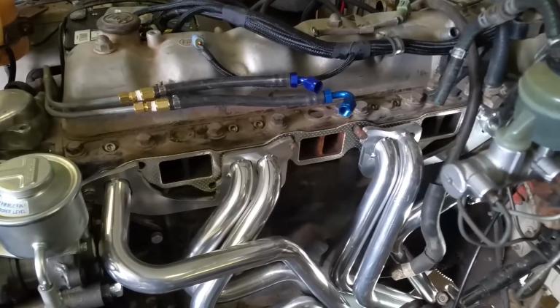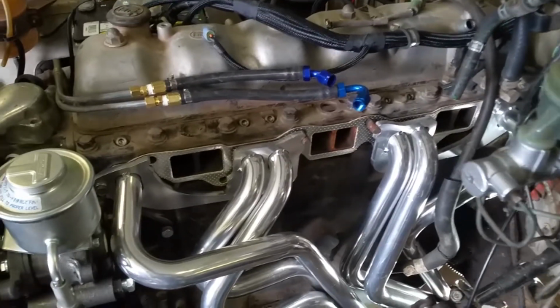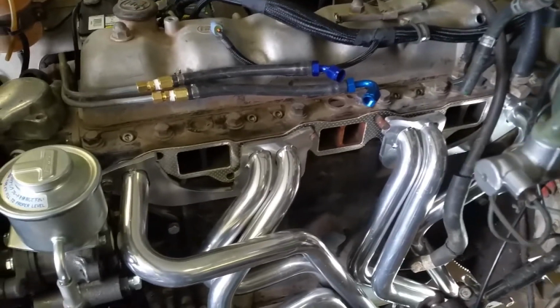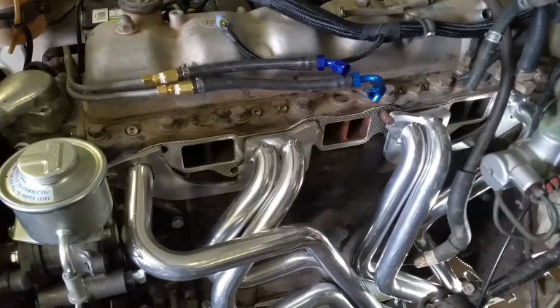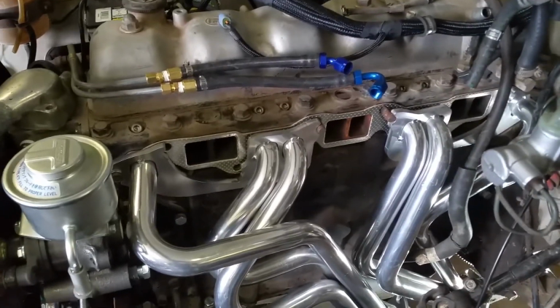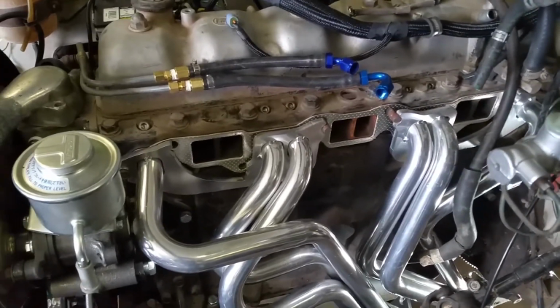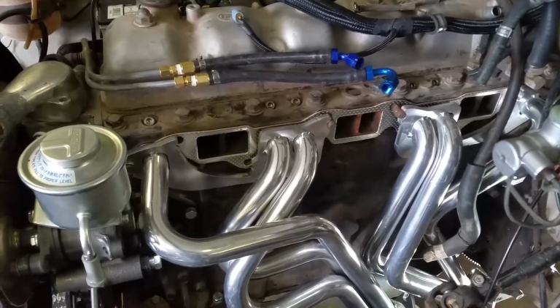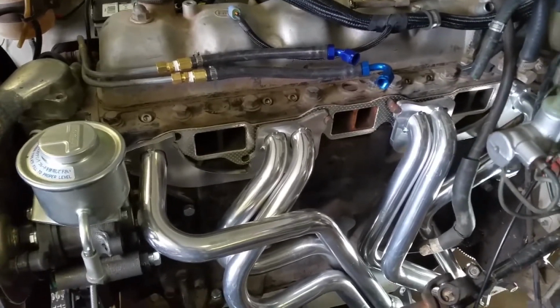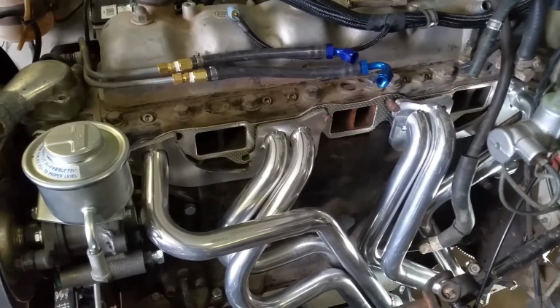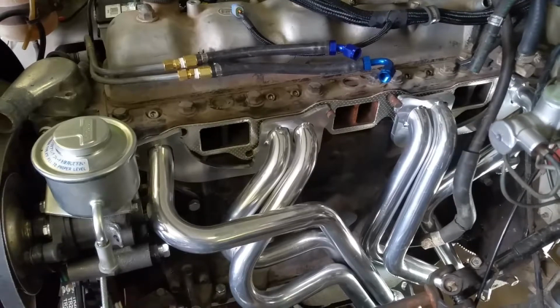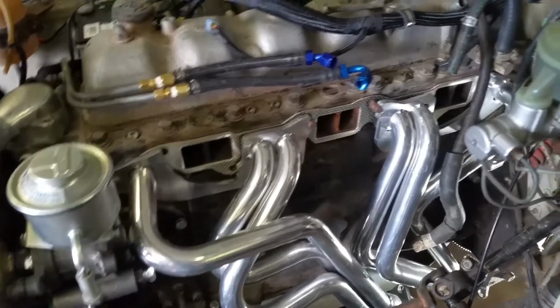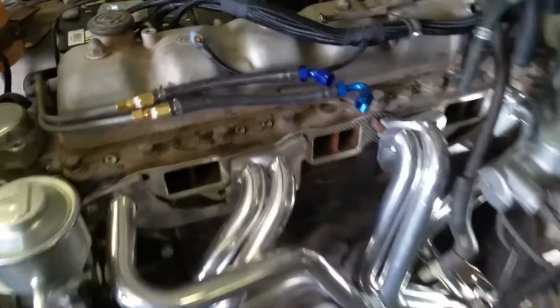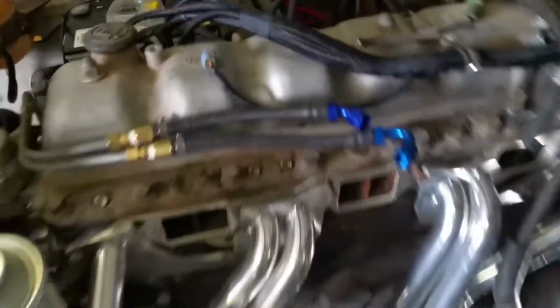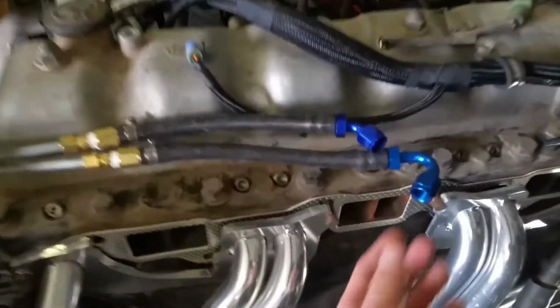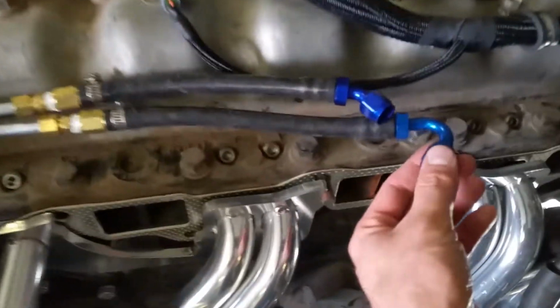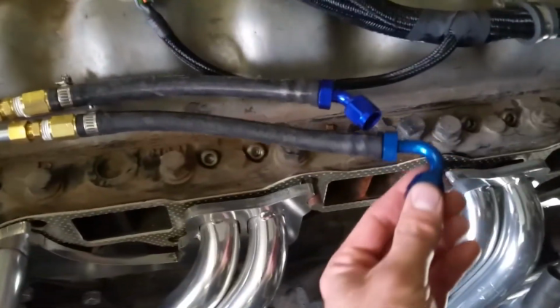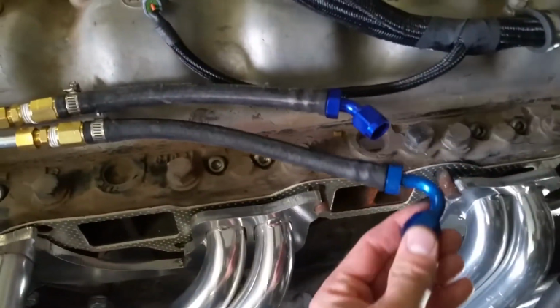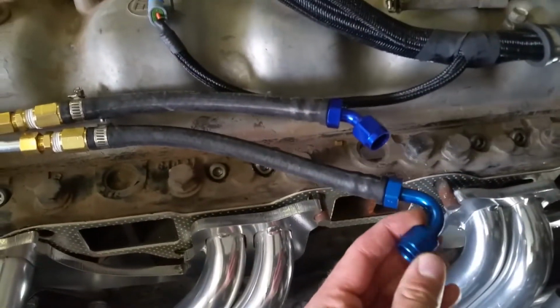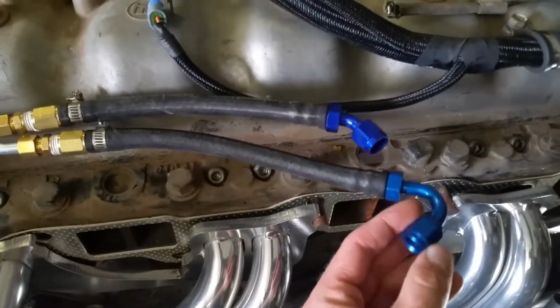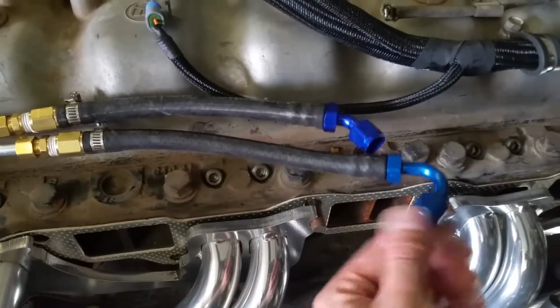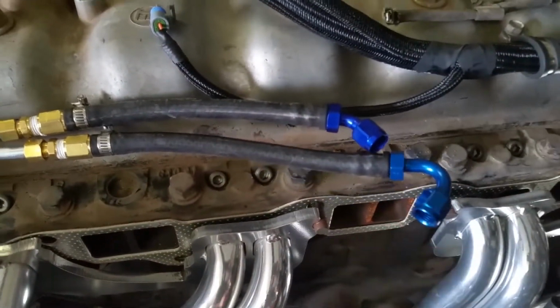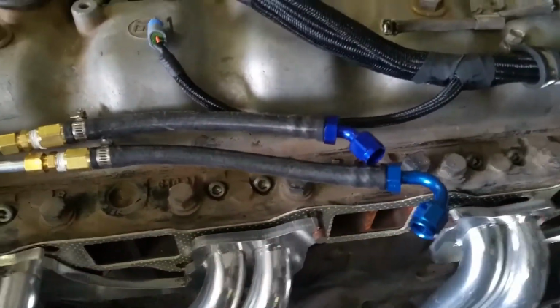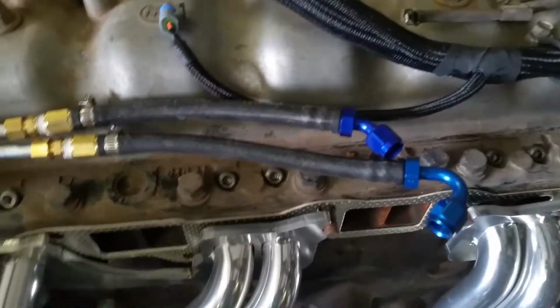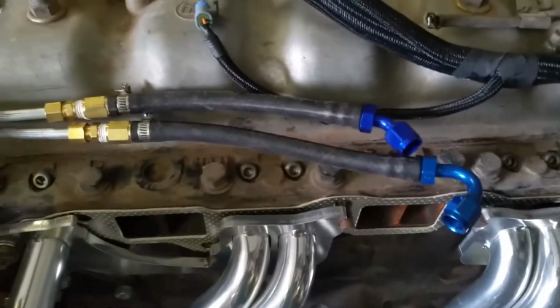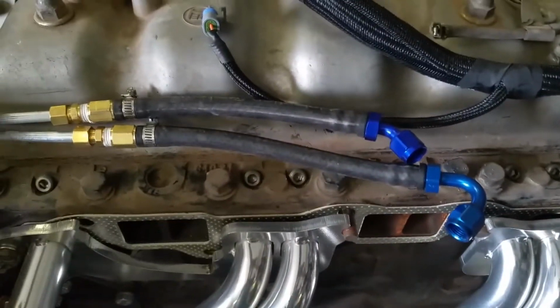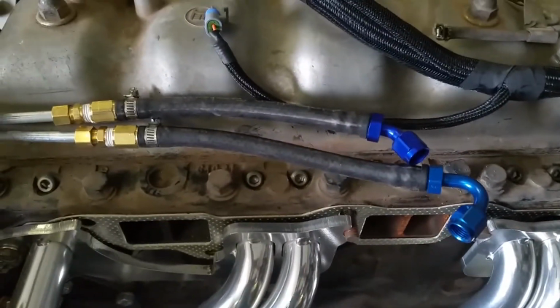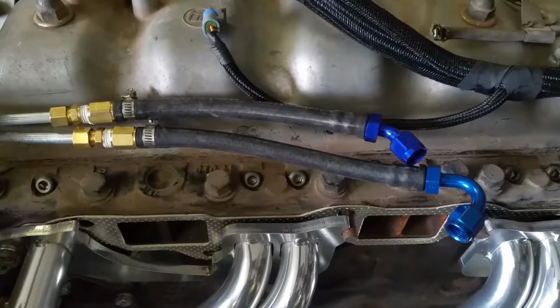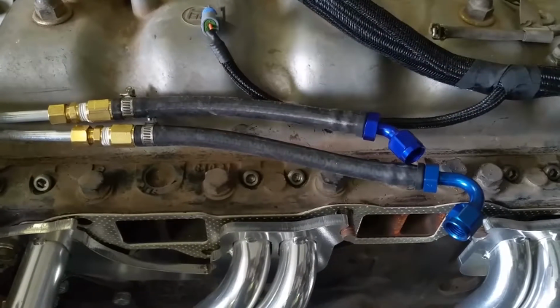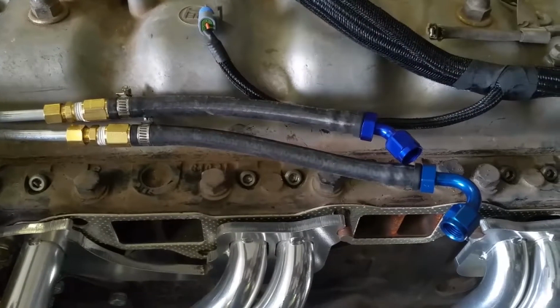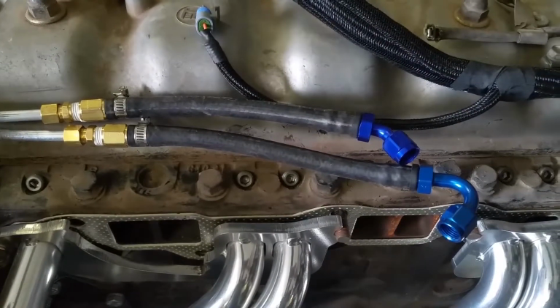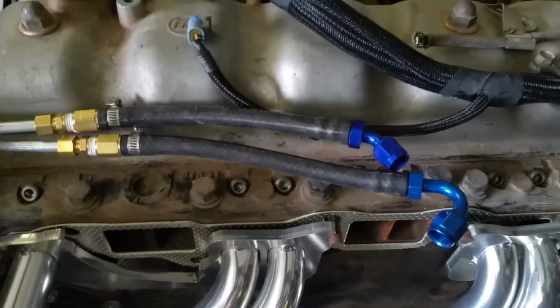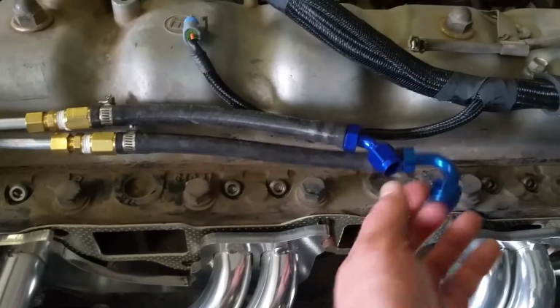I got a little update here on the fuel system. It's all done now, it's all plumbed, everything's in. I just wanted to give you guys a close-up of what this stuff looks like.